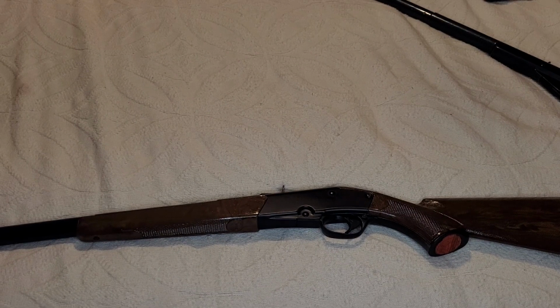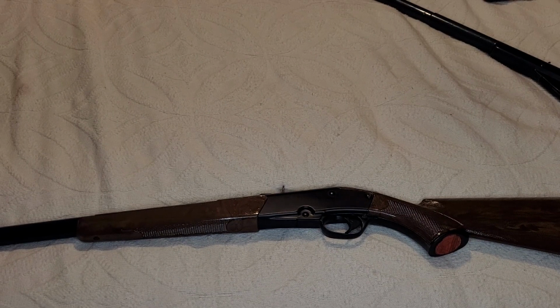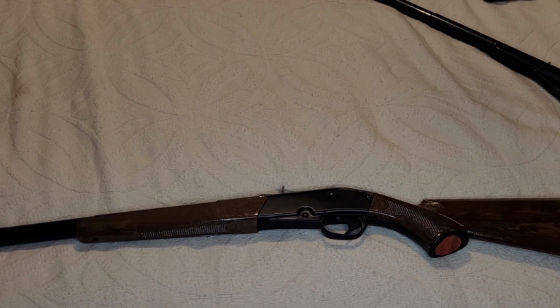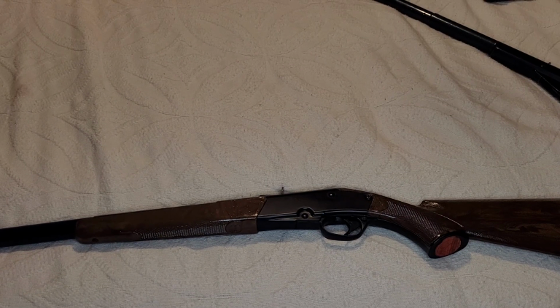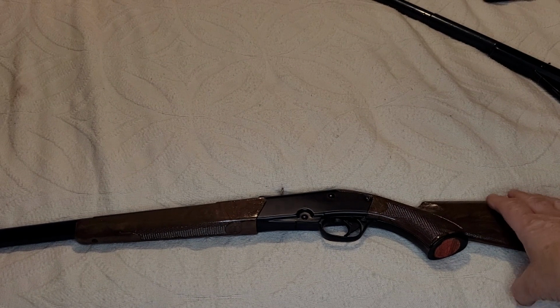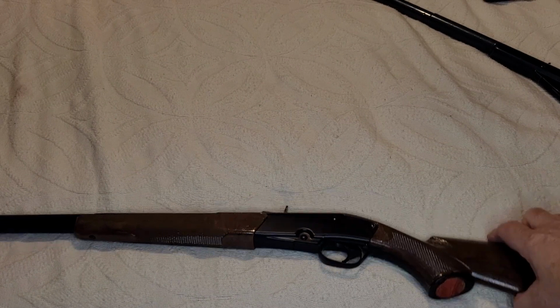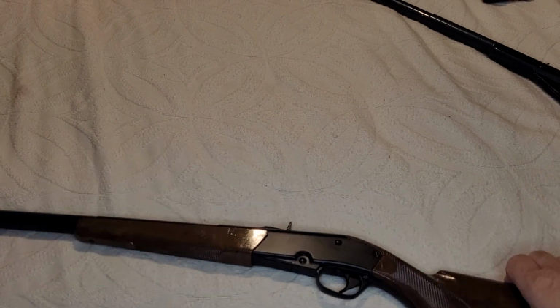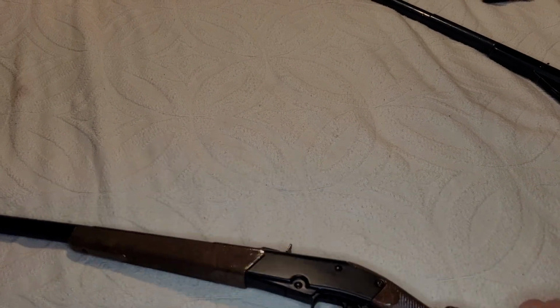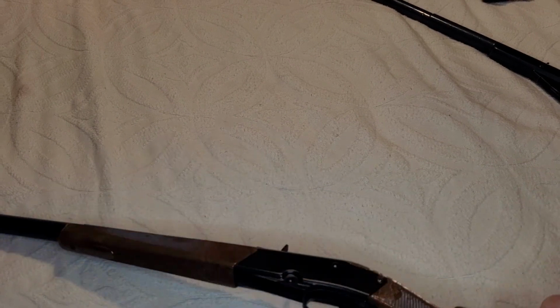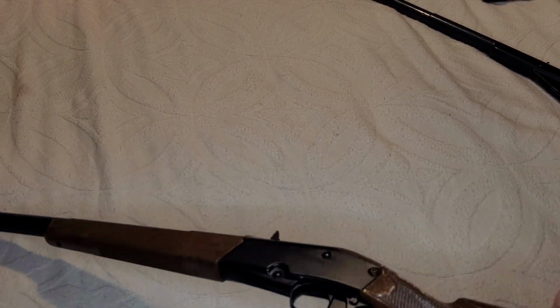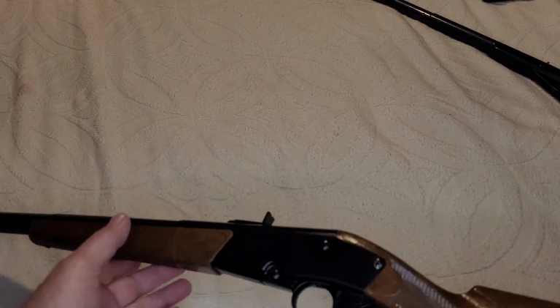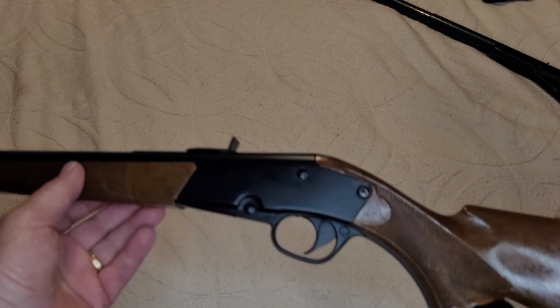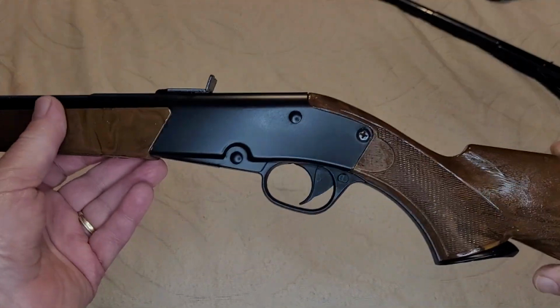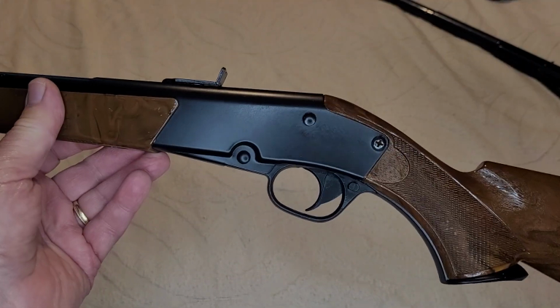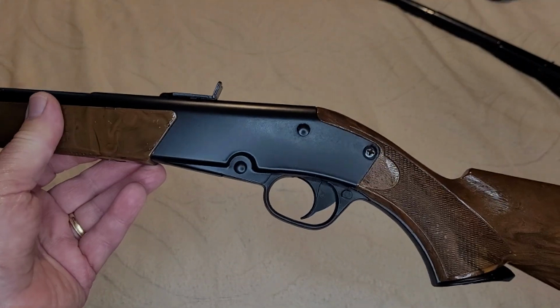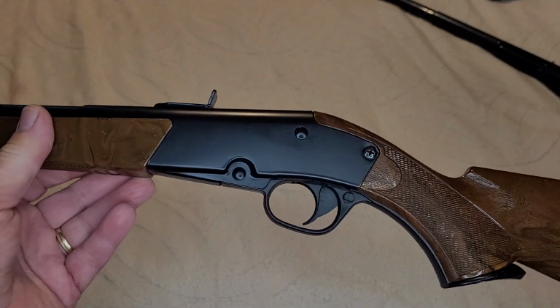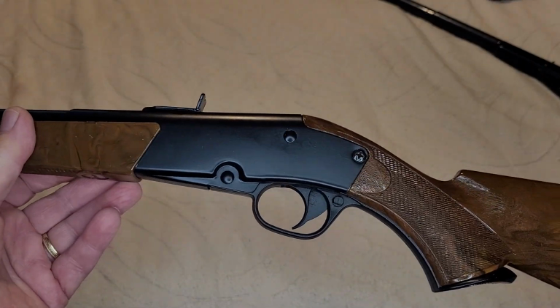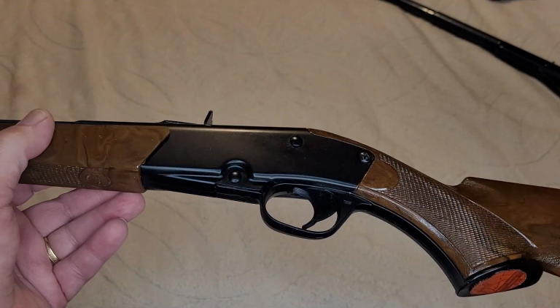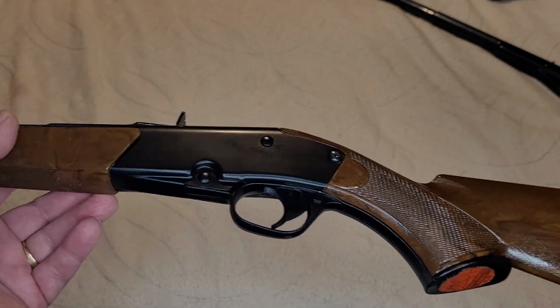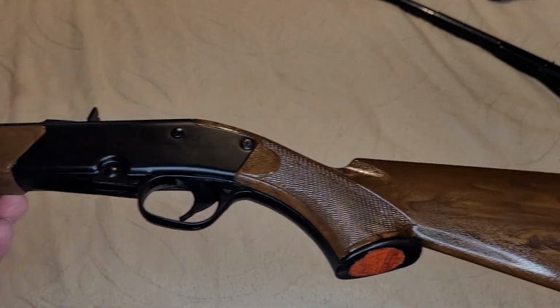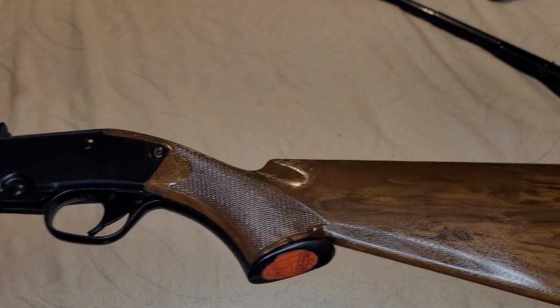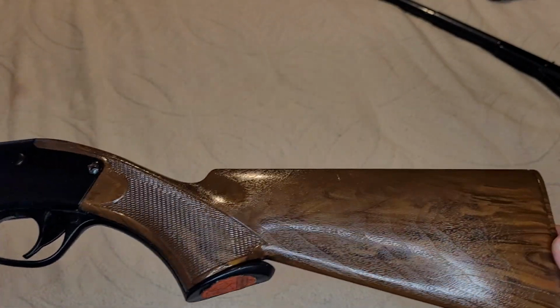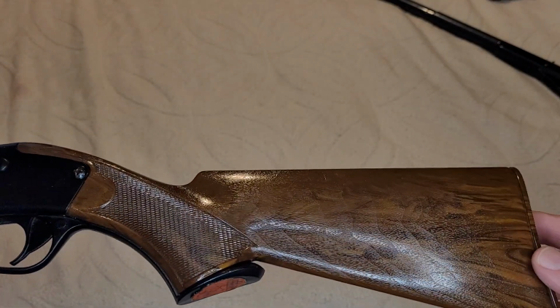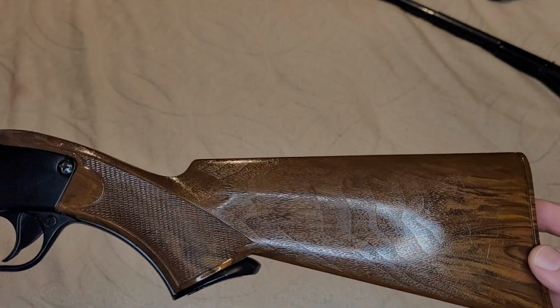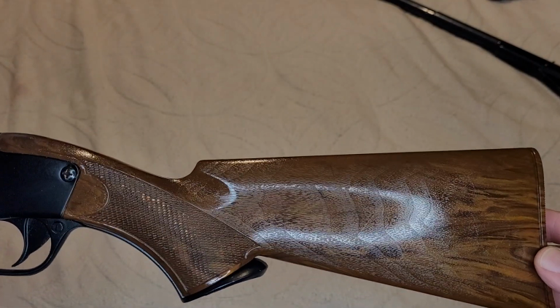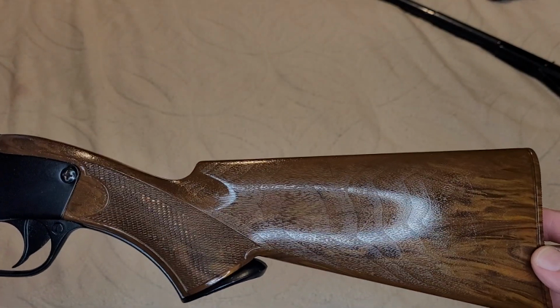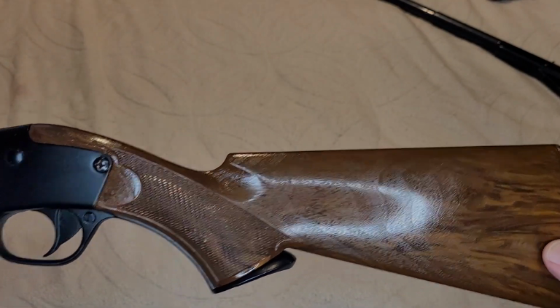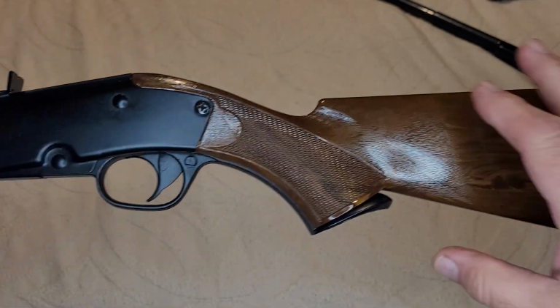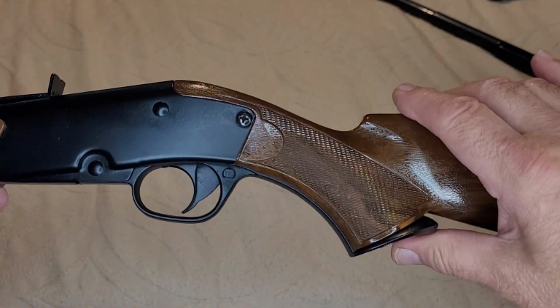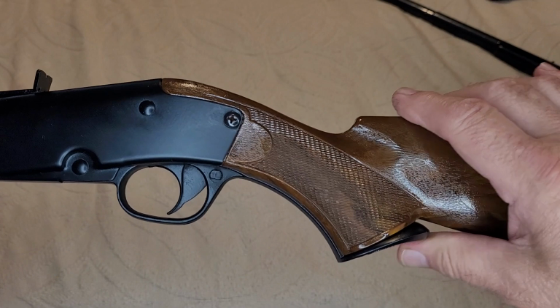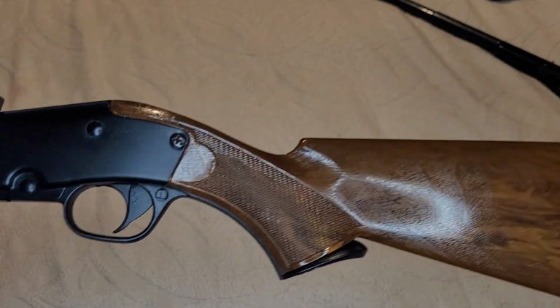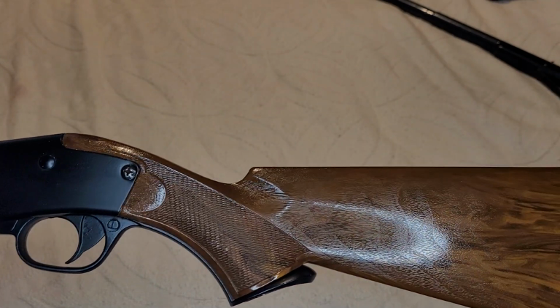Hey friends, it's Russ here again with Daisy Lever Gun Fun. Quick look at a couple of guns that I just got done doing a little revamp to.